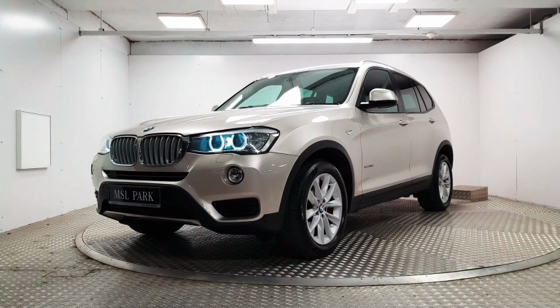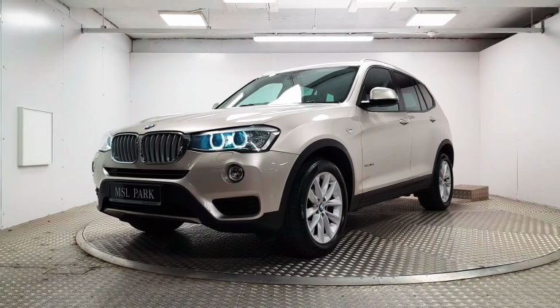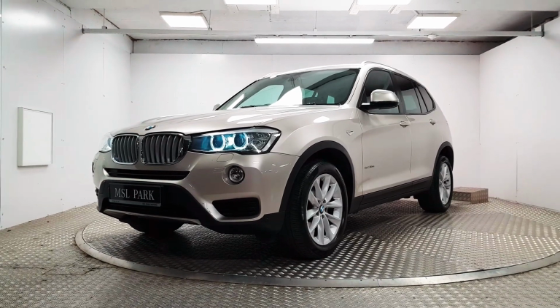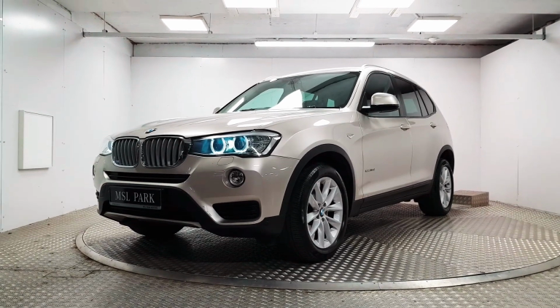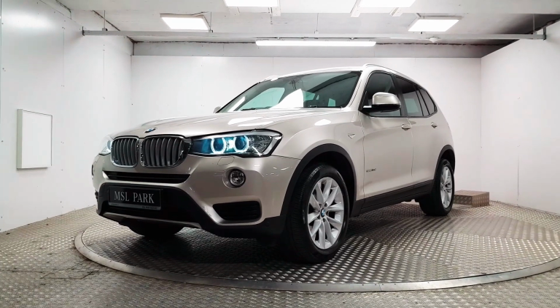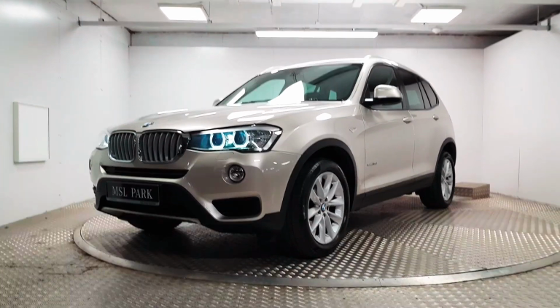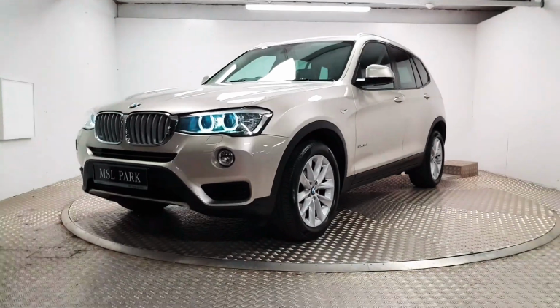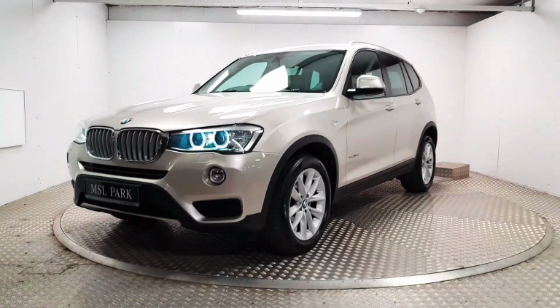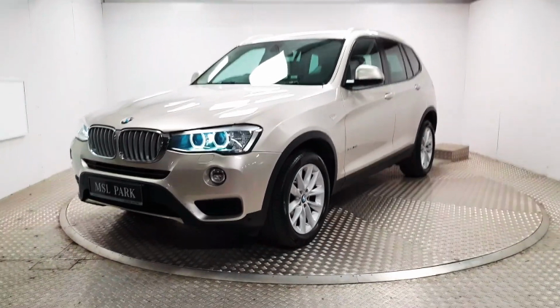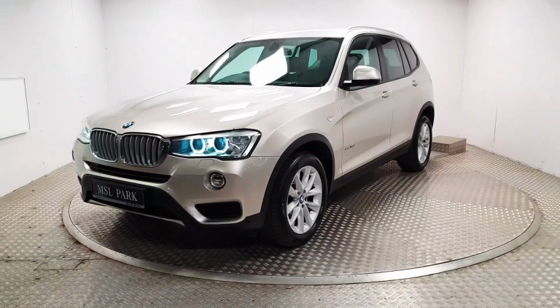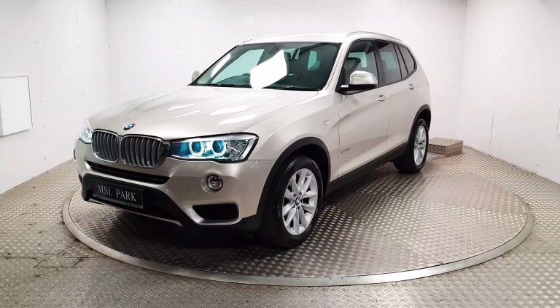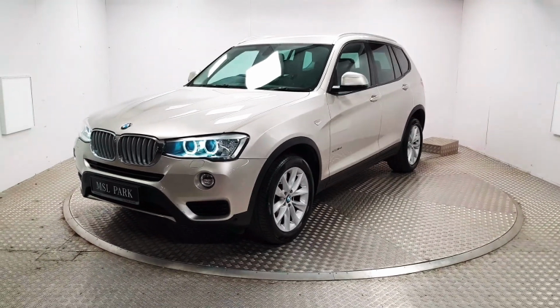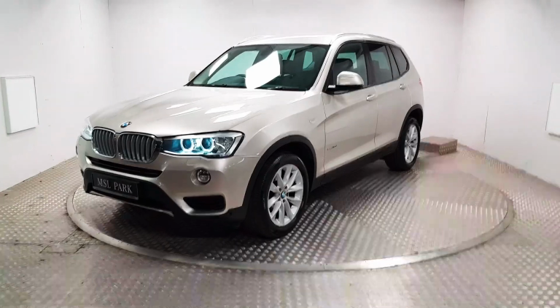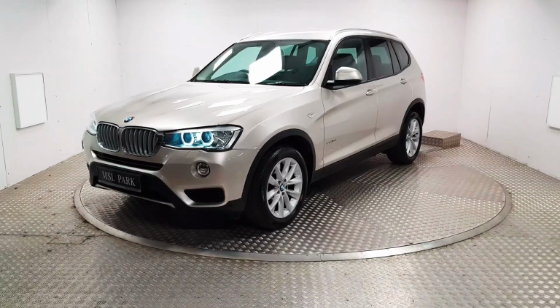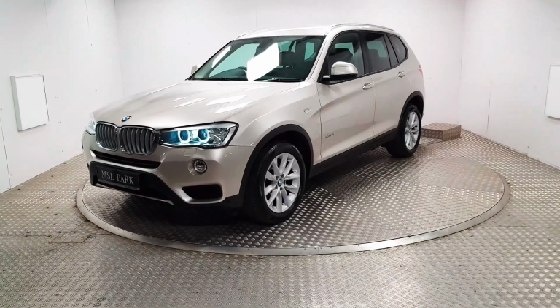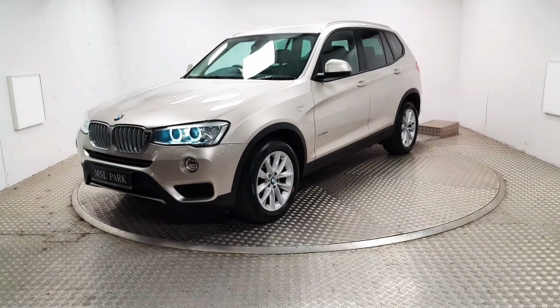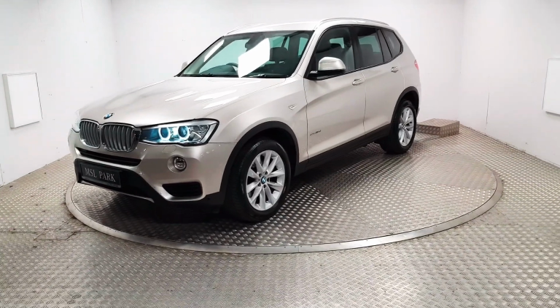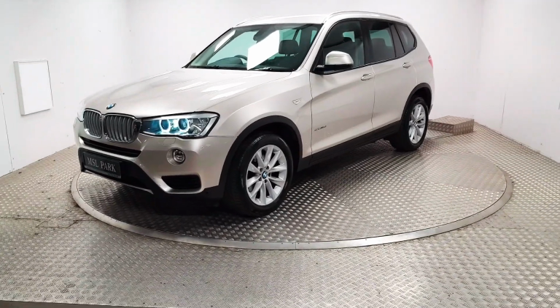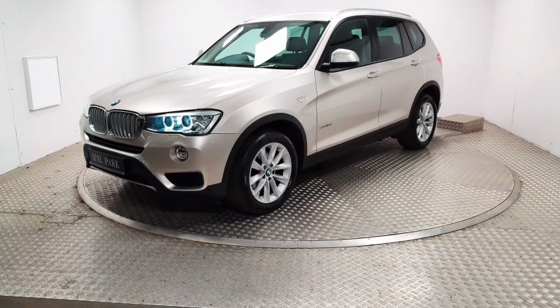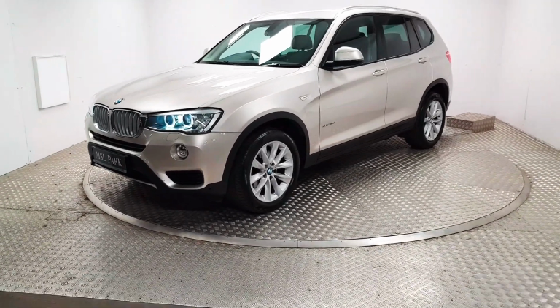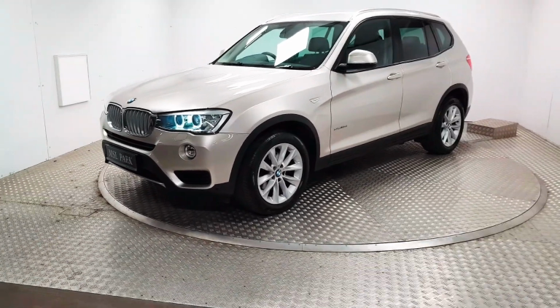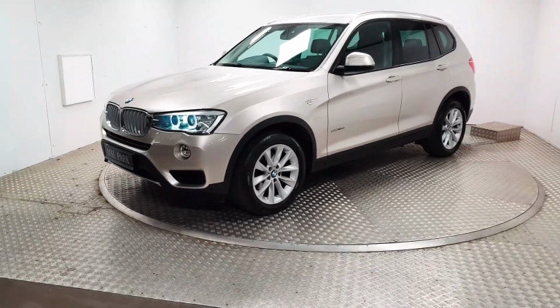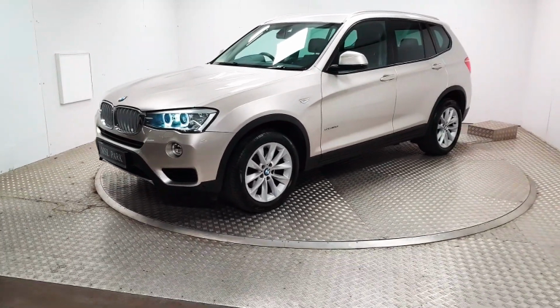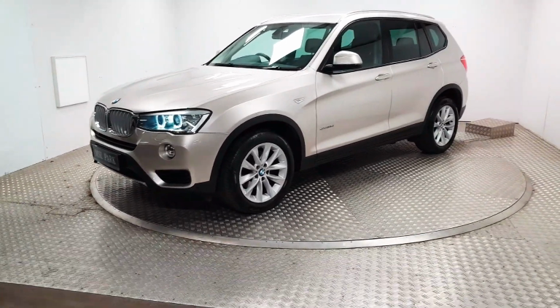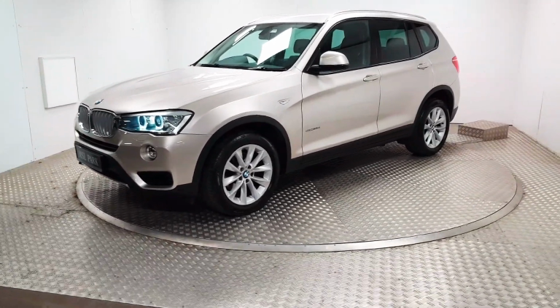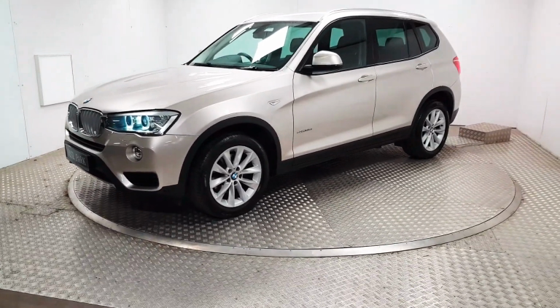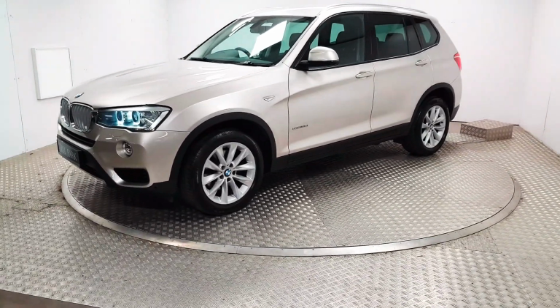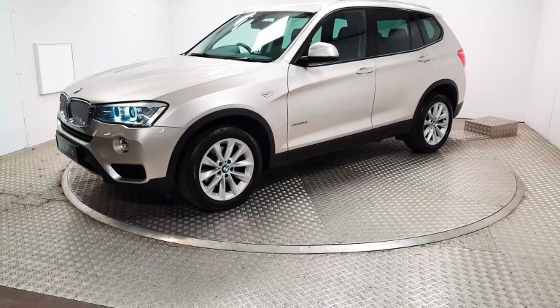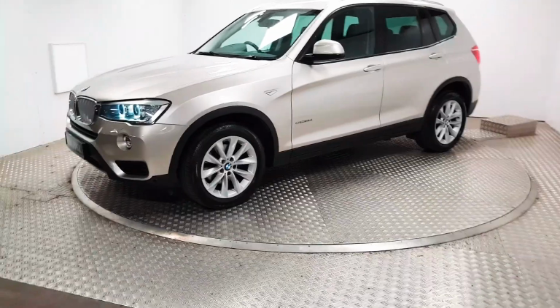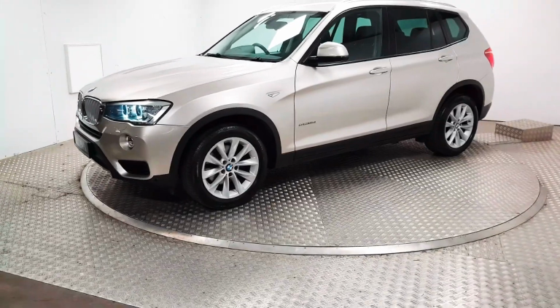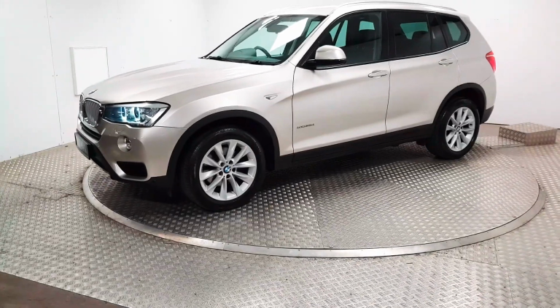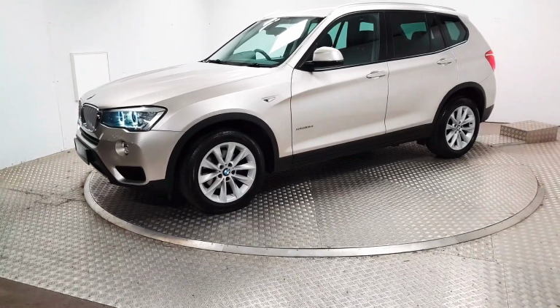Welcome to MSL Park Motors. This is a very high spec 2015 BMW X3. It has a 2.0L TDI engine and a huge amount of spec on it.